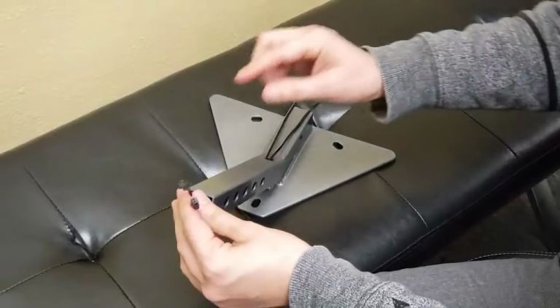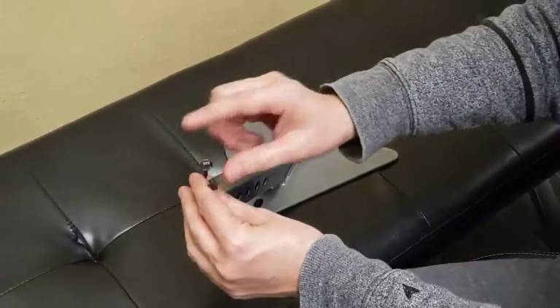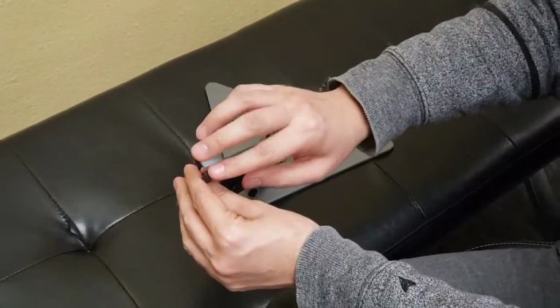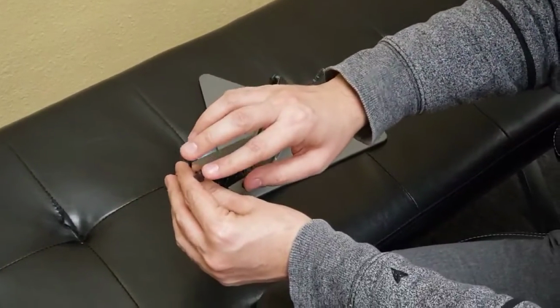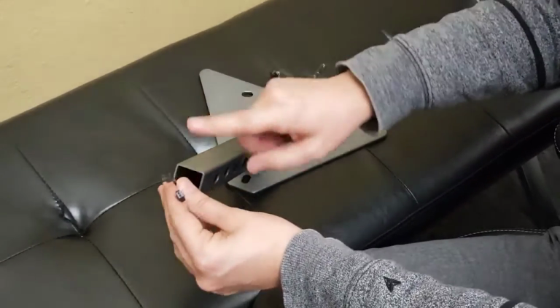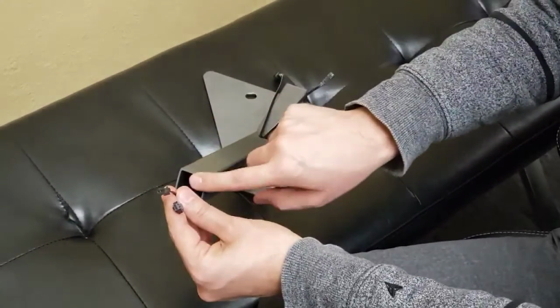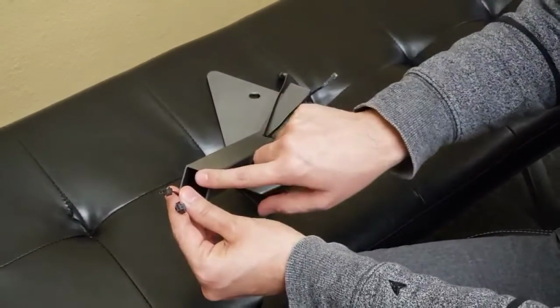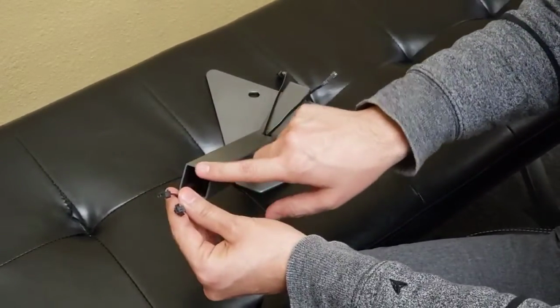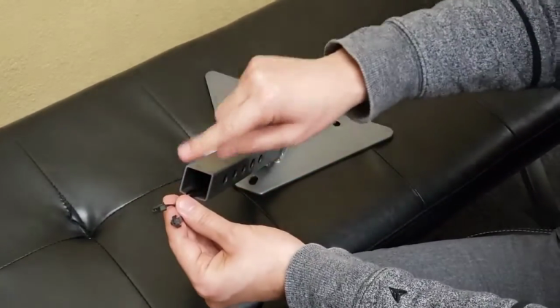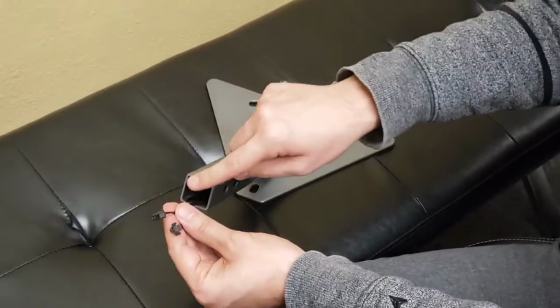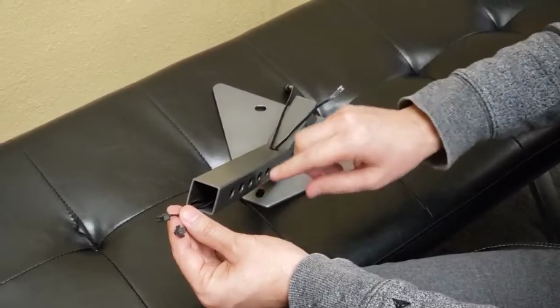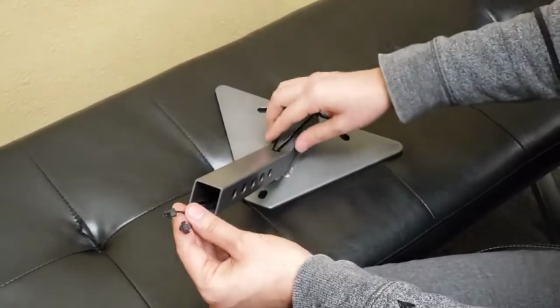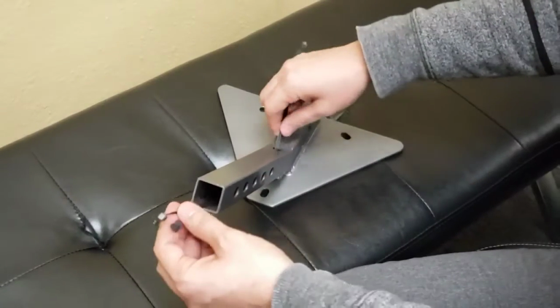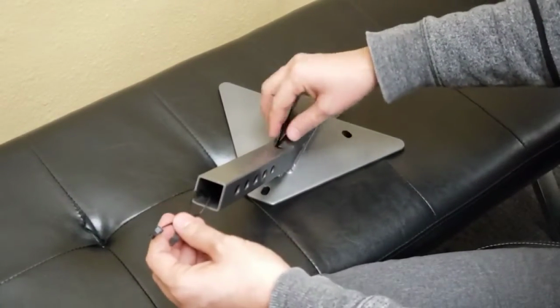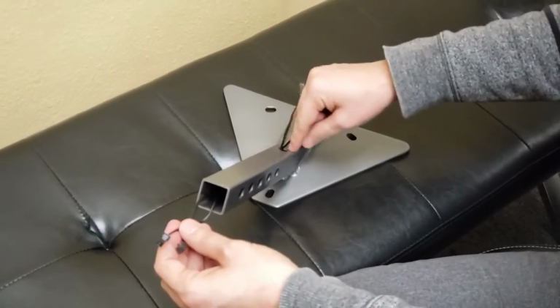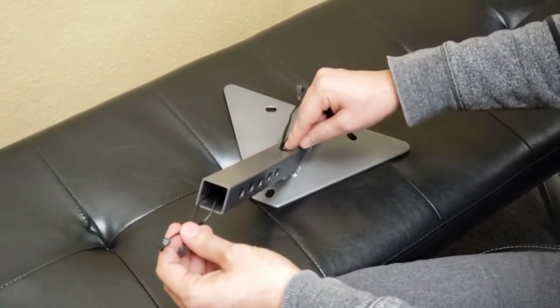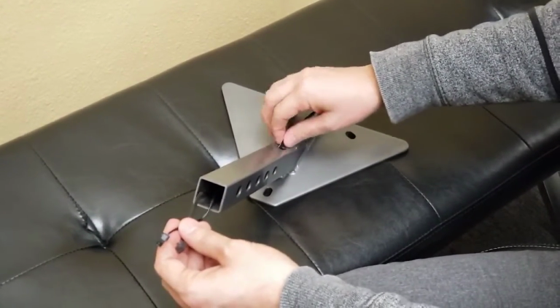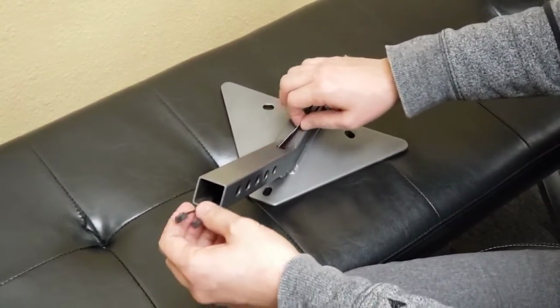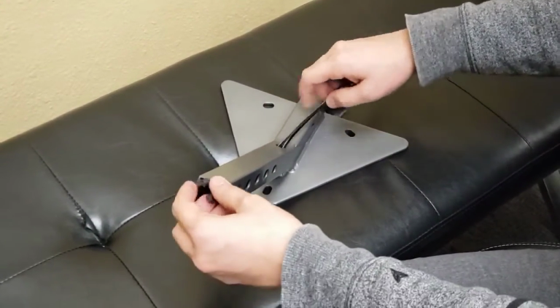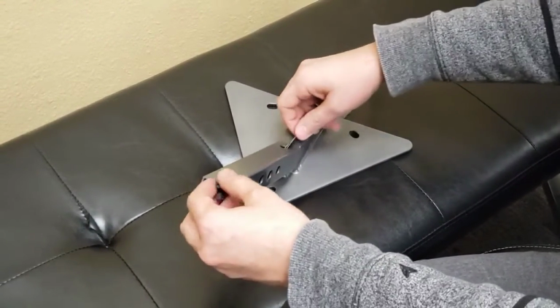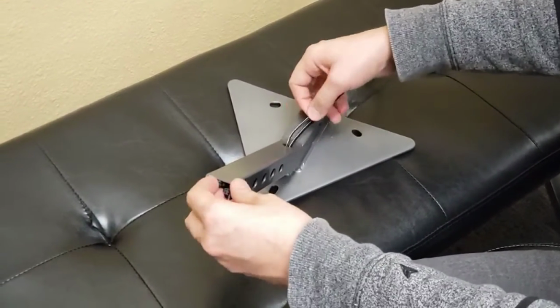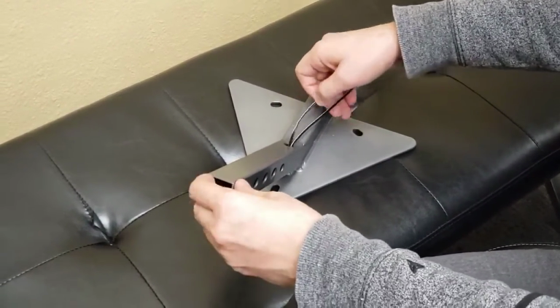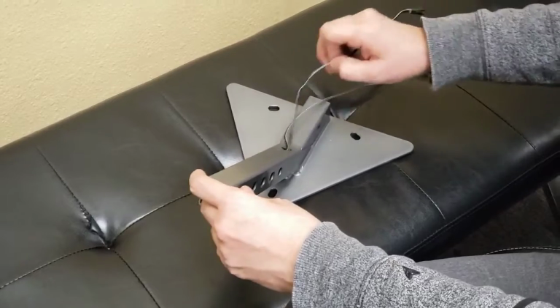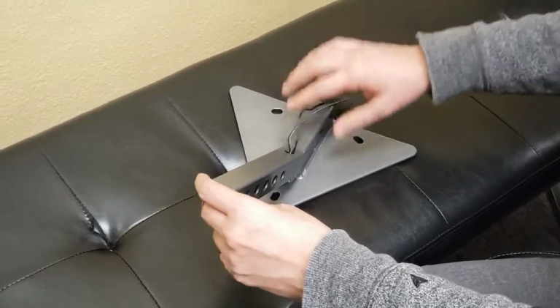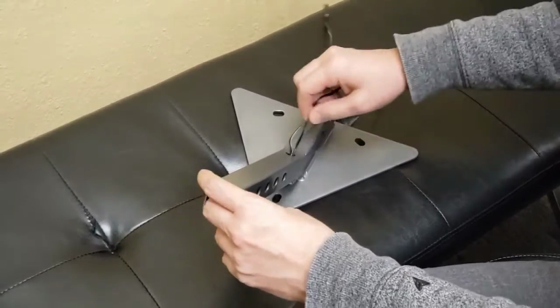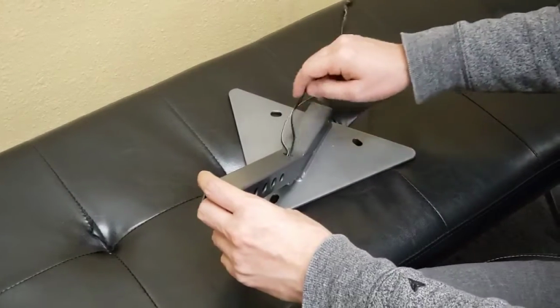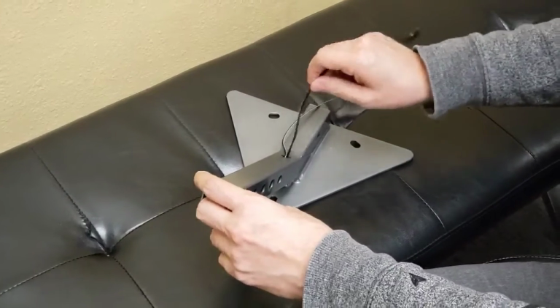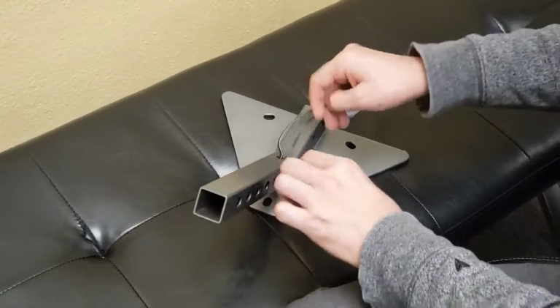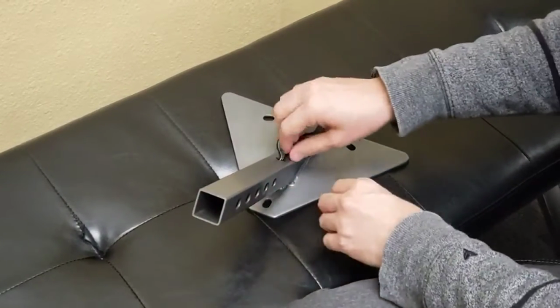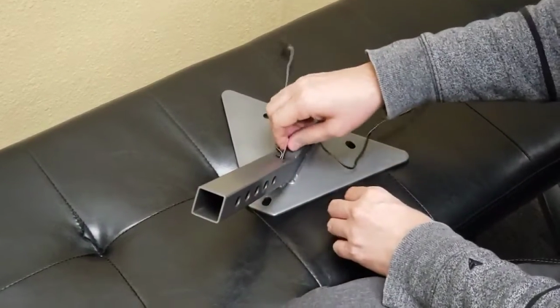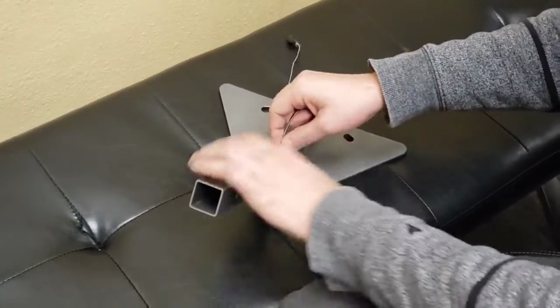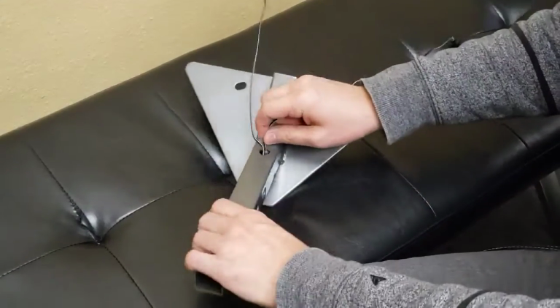If you have a problem where you have two male connectors coming up from the hole here and you need two female connectors, just move the little plug that's right here and then pull the wires through. Pull them one at a time because if you pull them both at the same time they're not going to both fit through the hole right here.